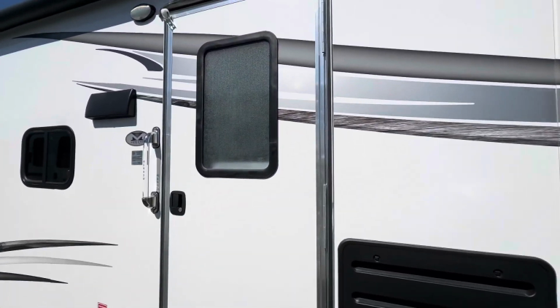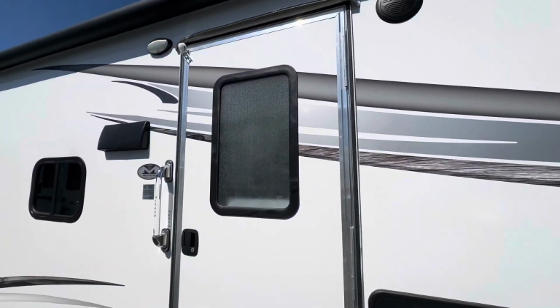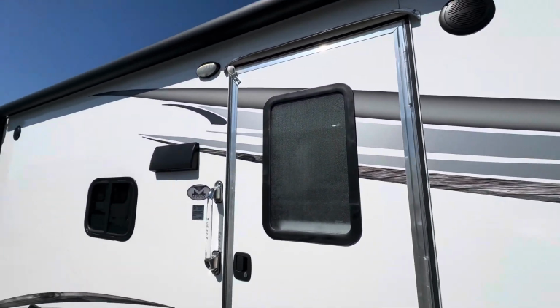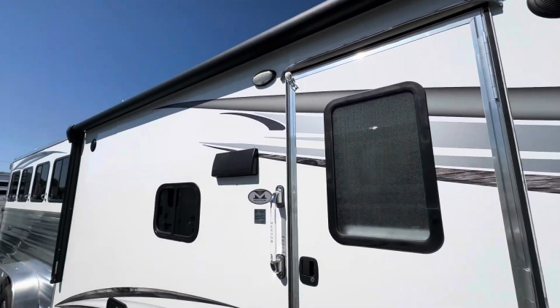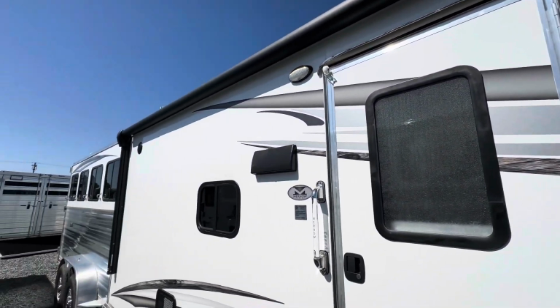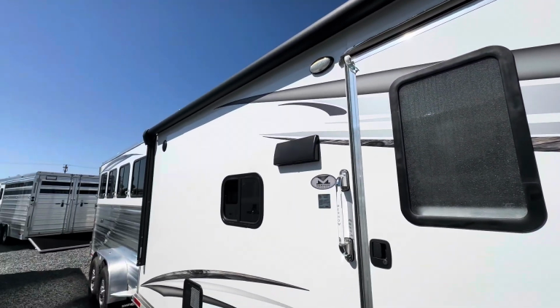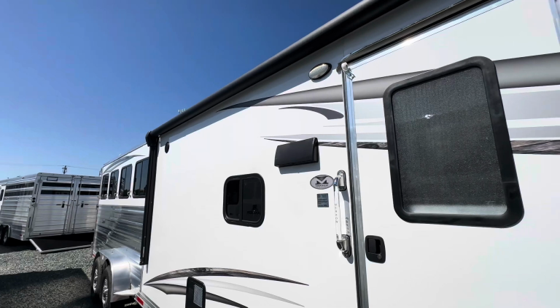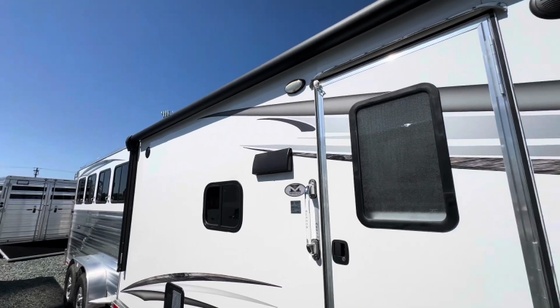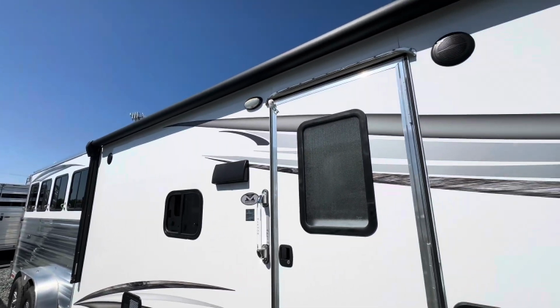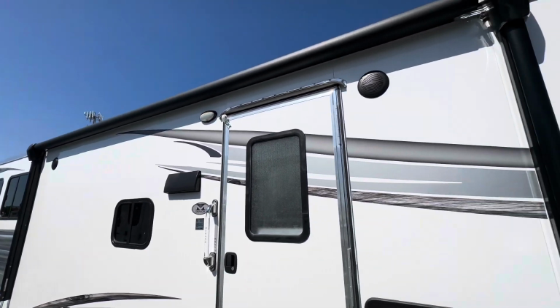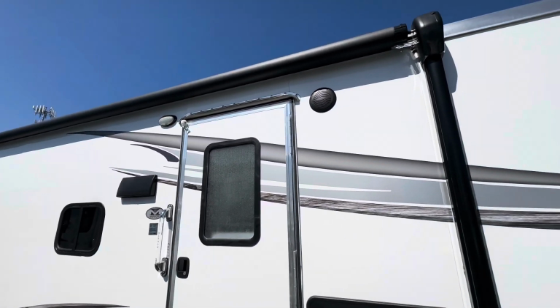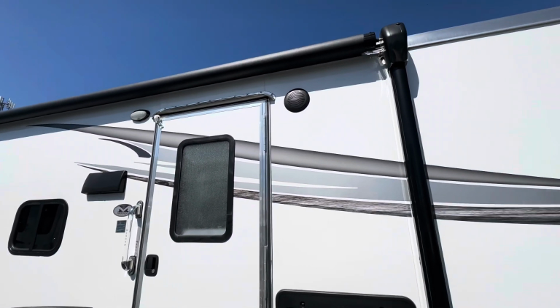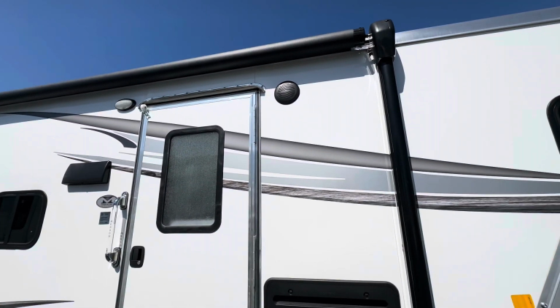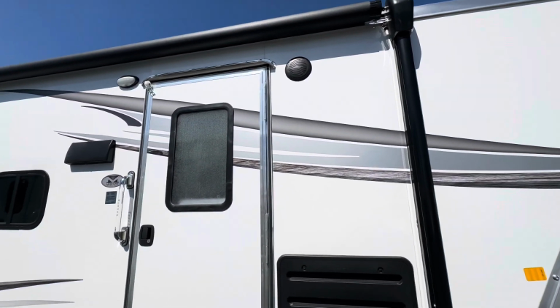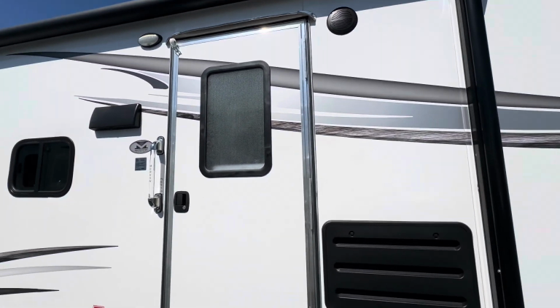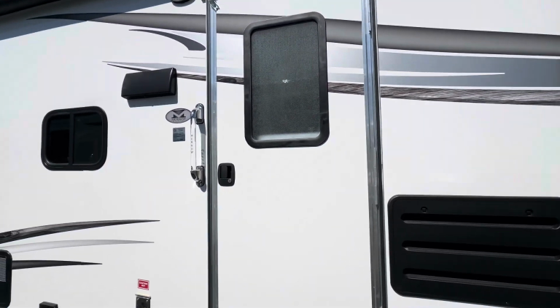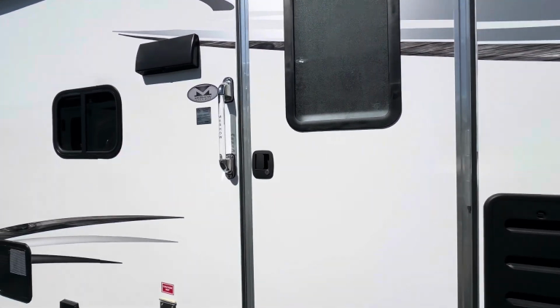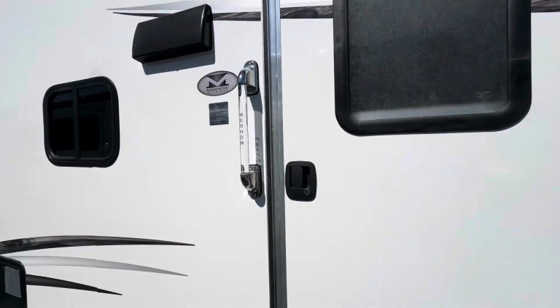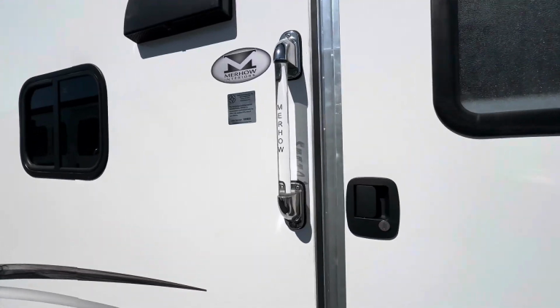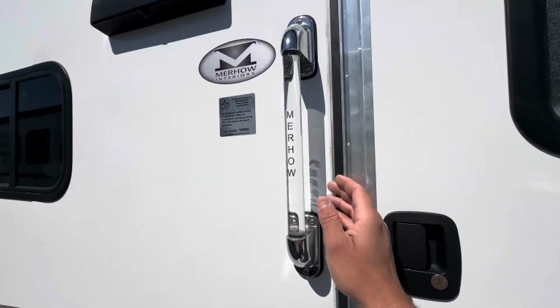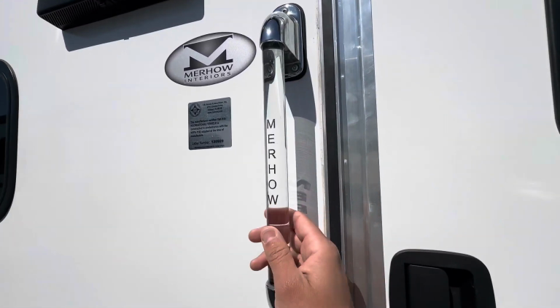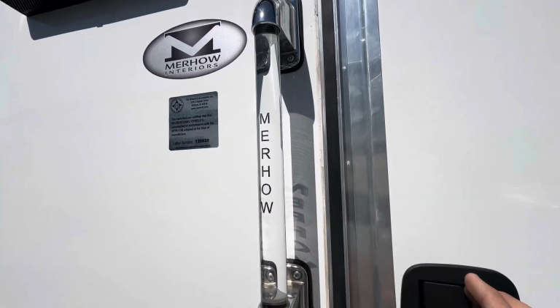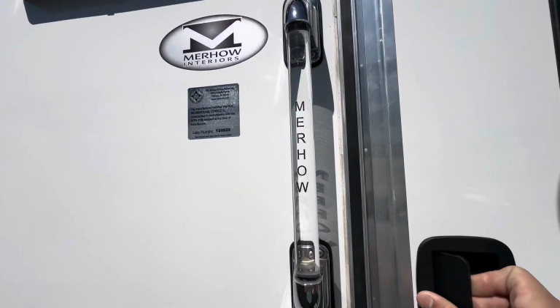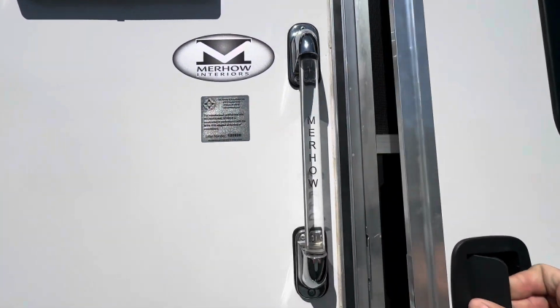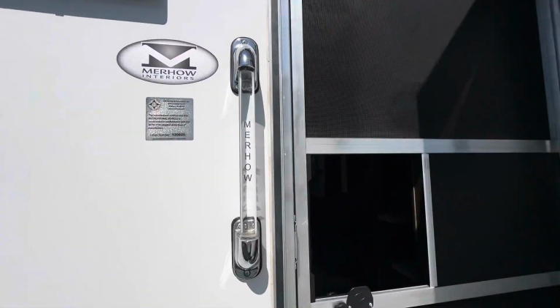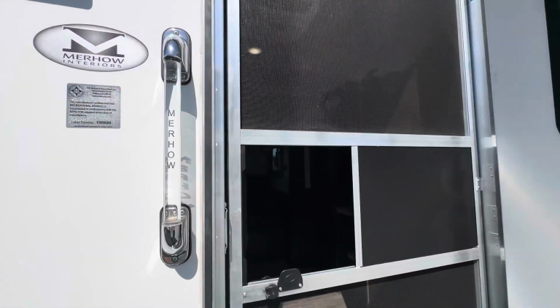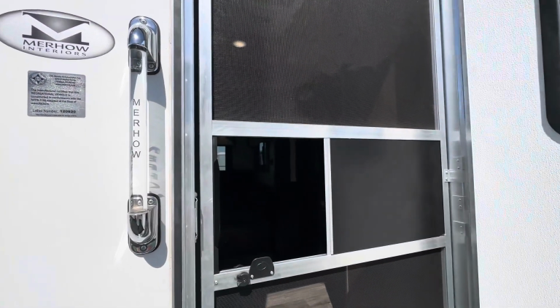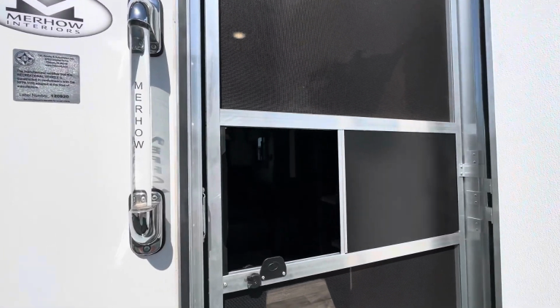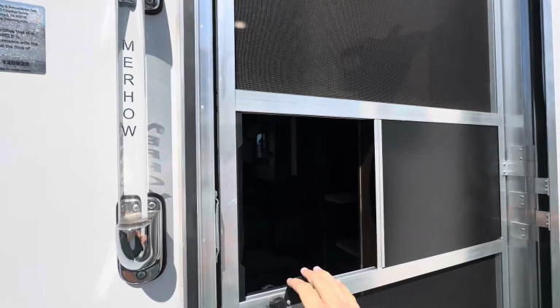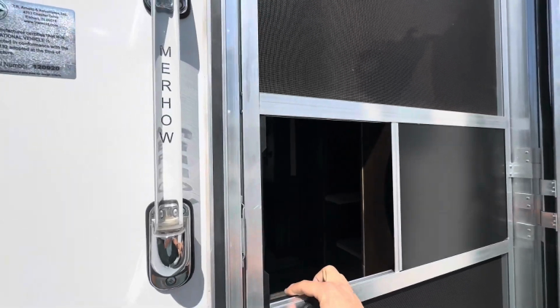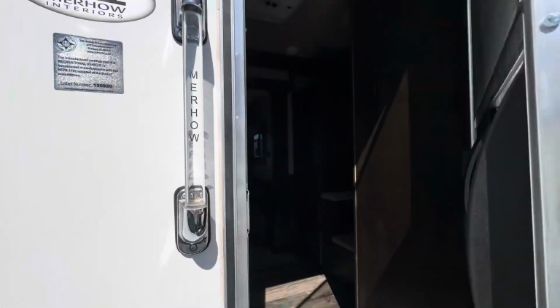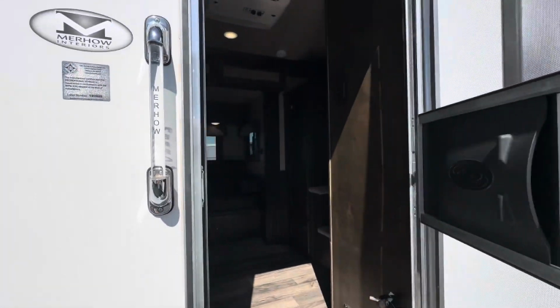Electric awning with an LED light bar on it as well. Nice light-up door handle right here. Let's open this up and go inside.